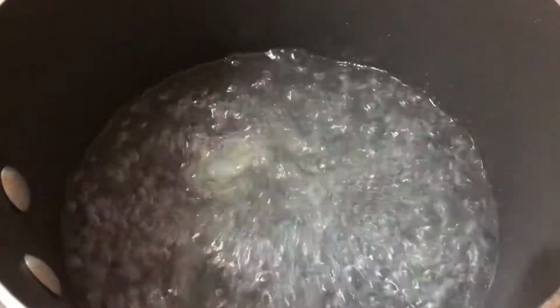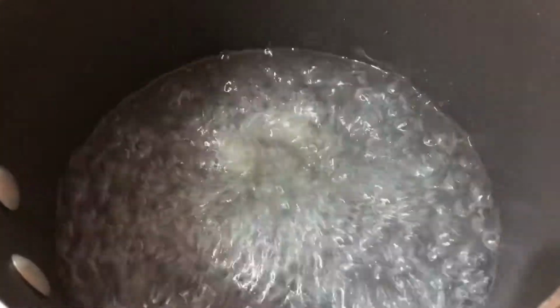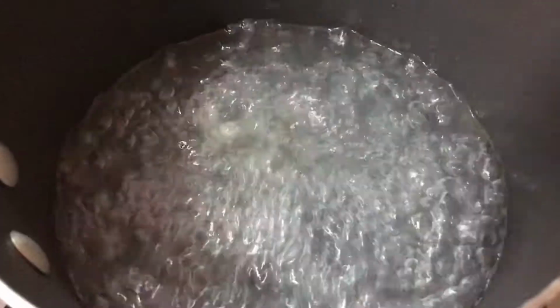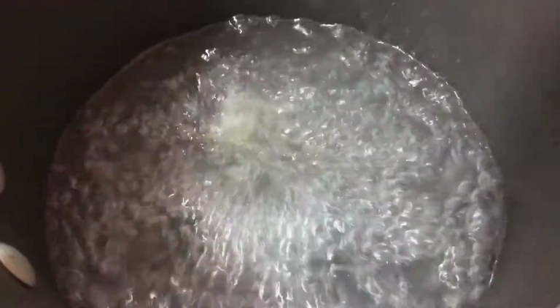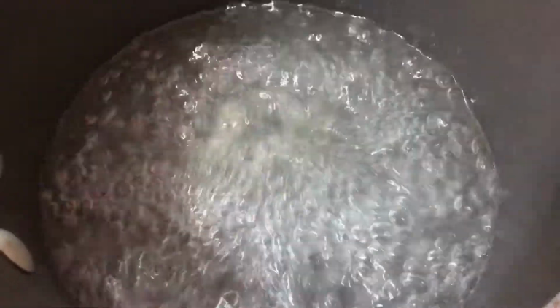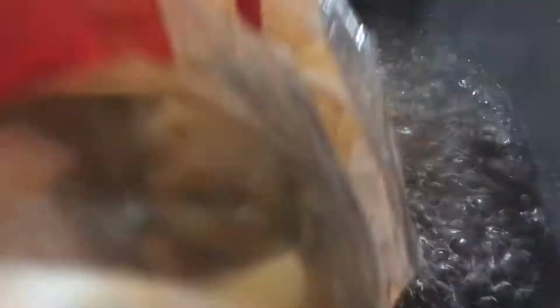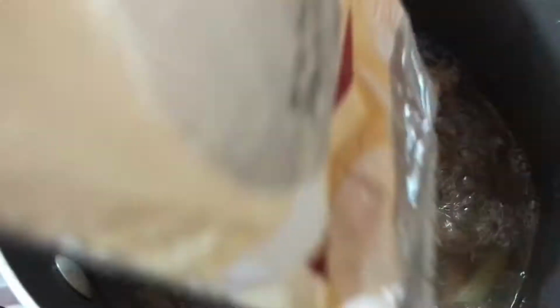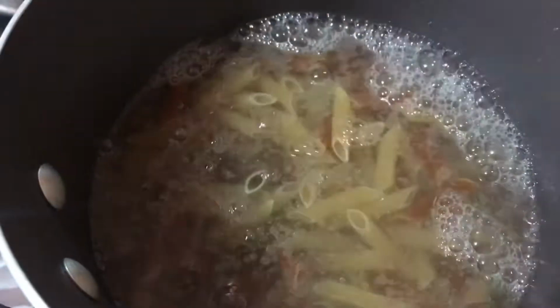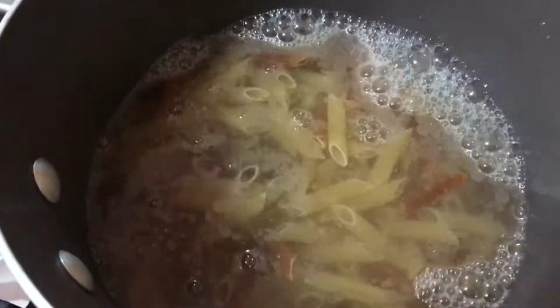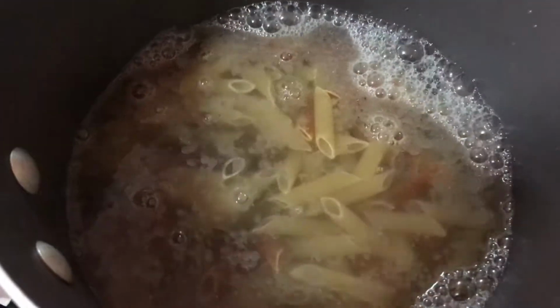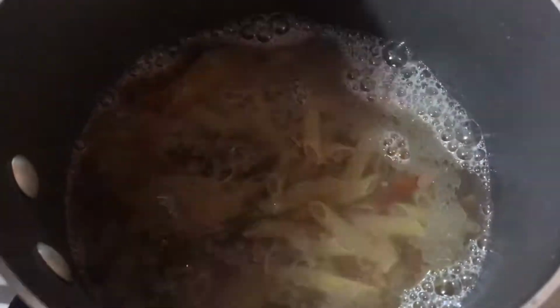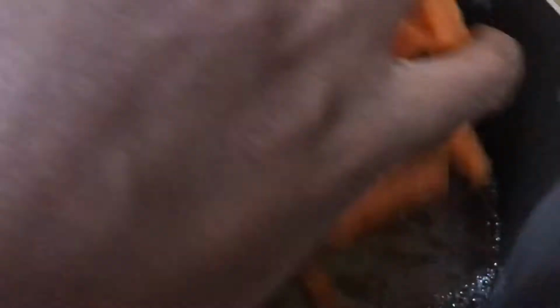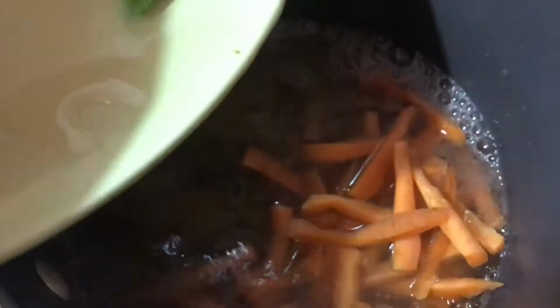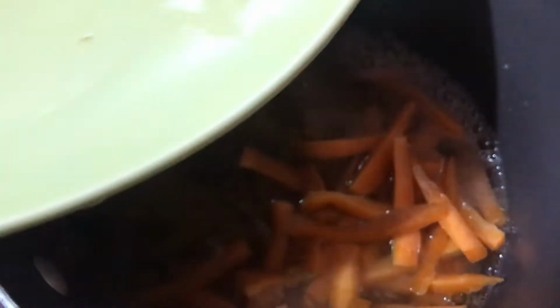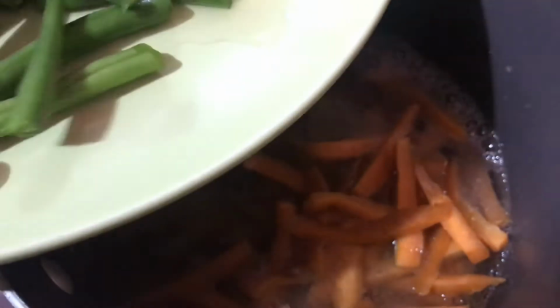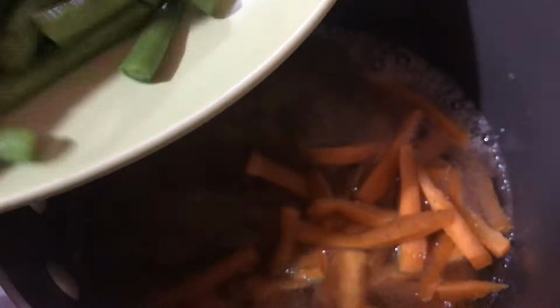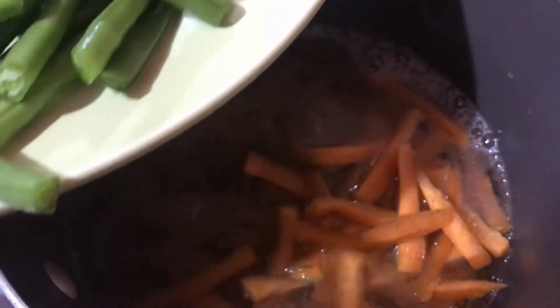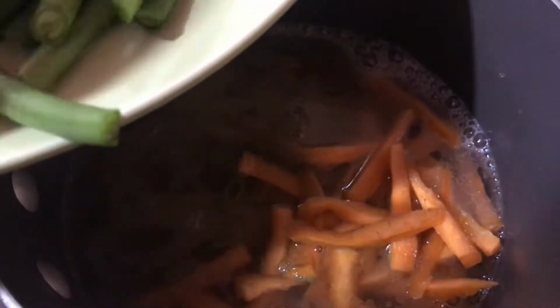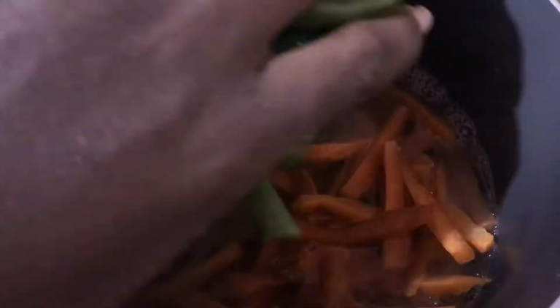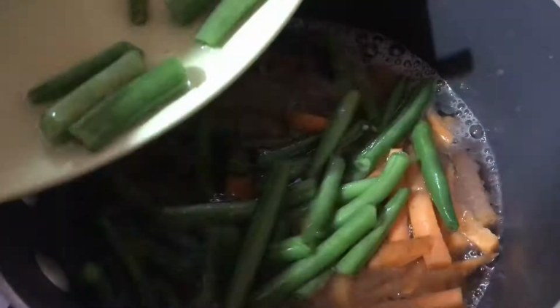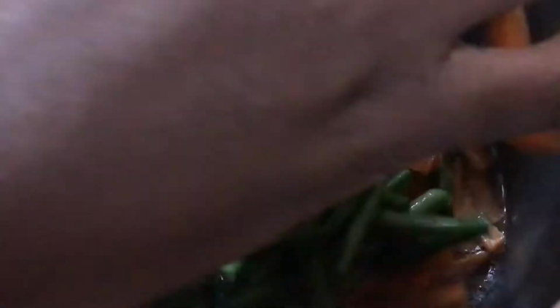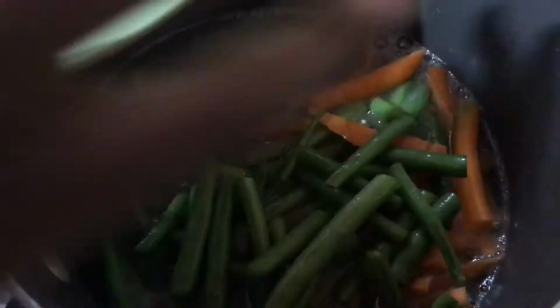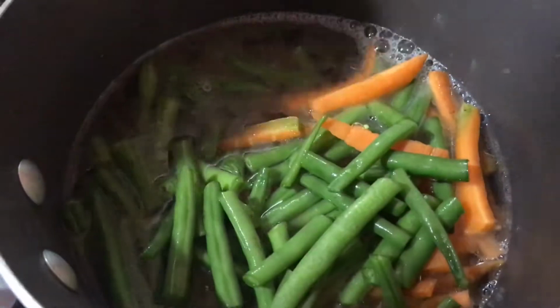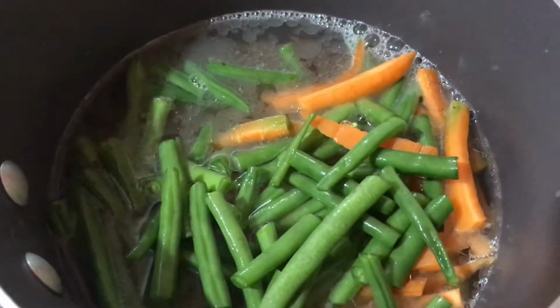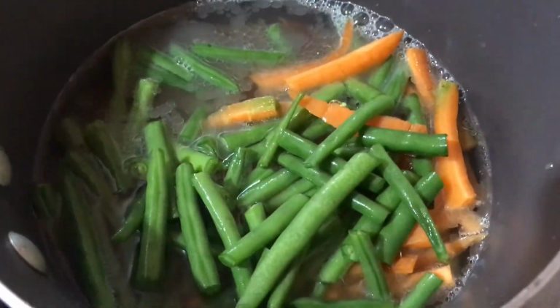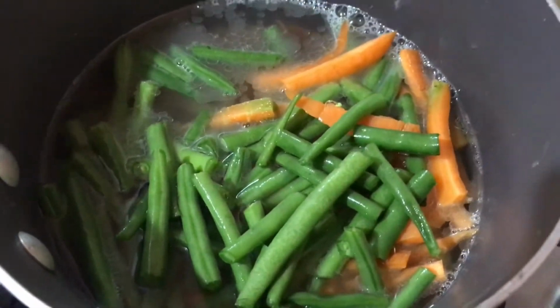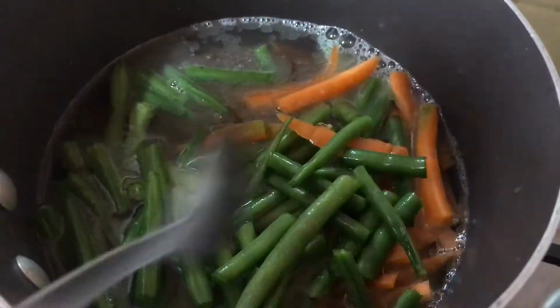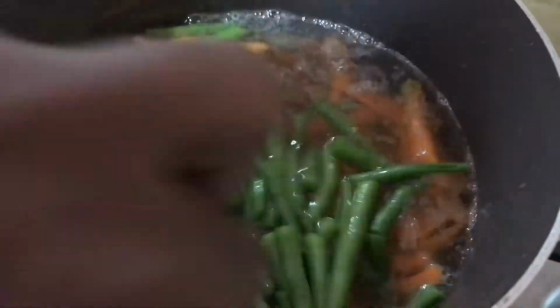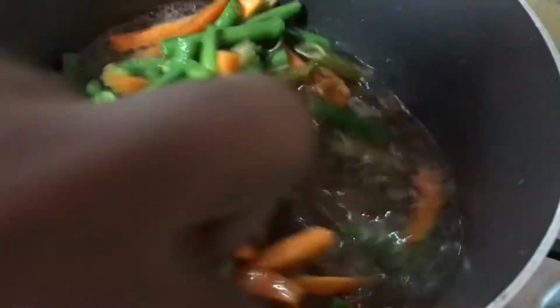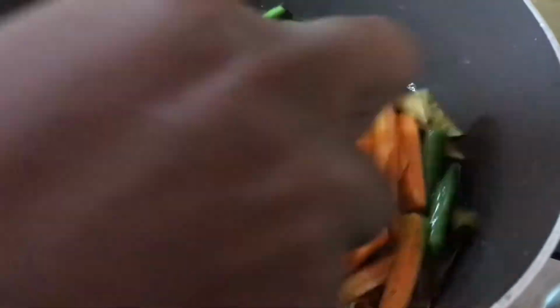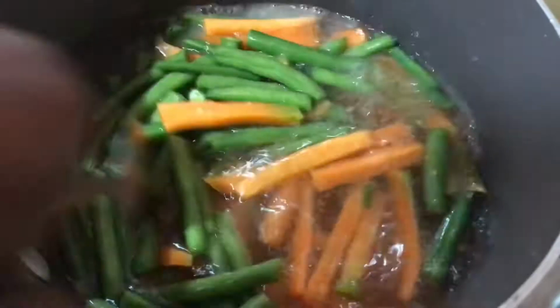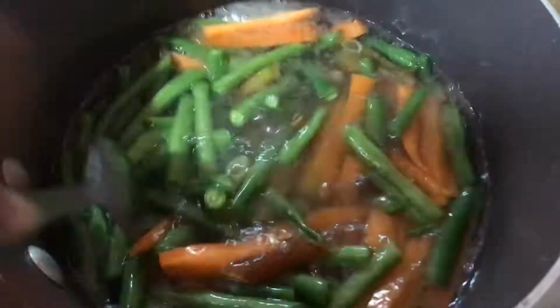In a pot of boiling water, put a little salt and a tablespoon of oil. Then add your vegetables and pasta. We are going to cook this for about five minutes.